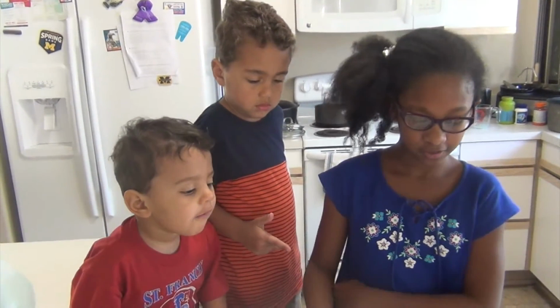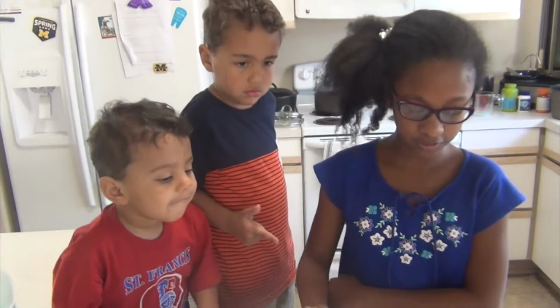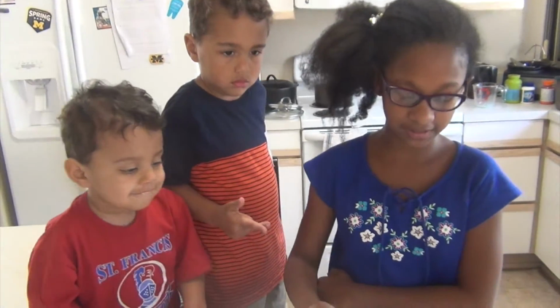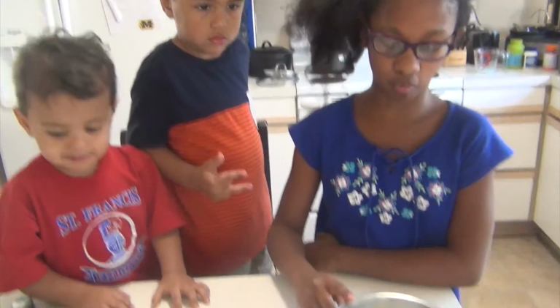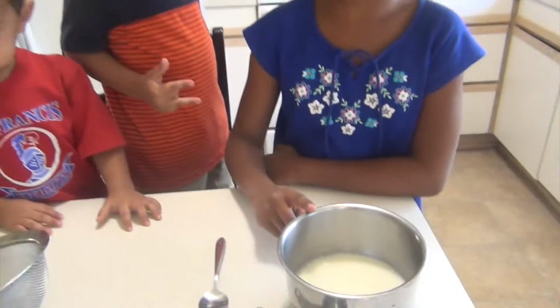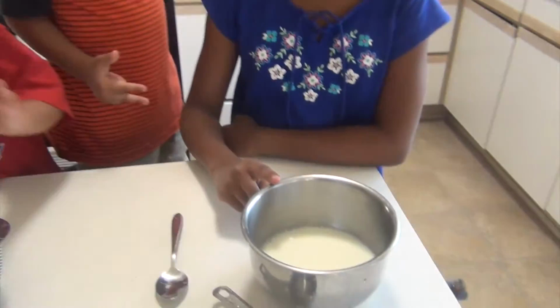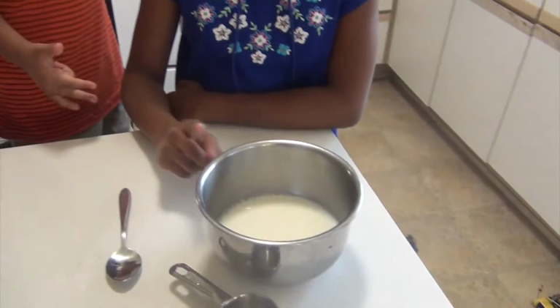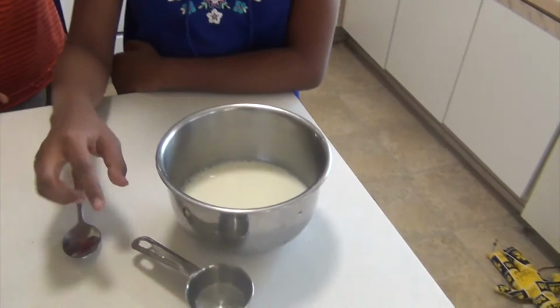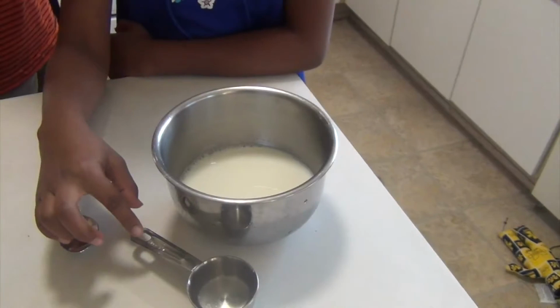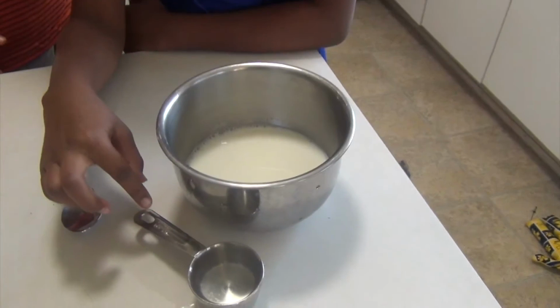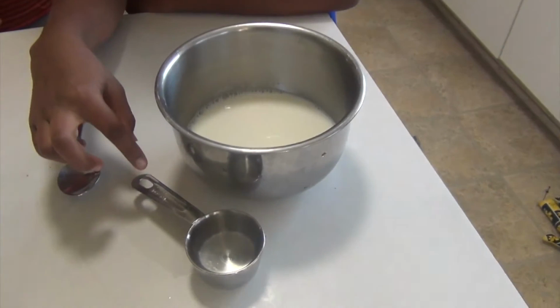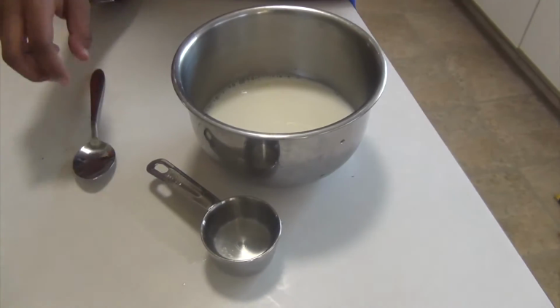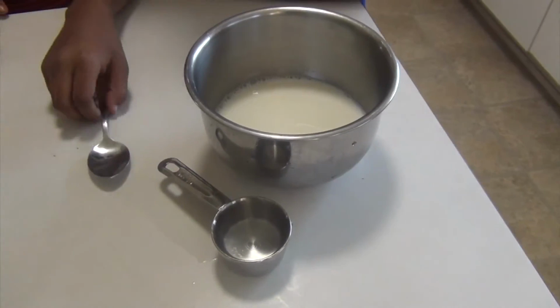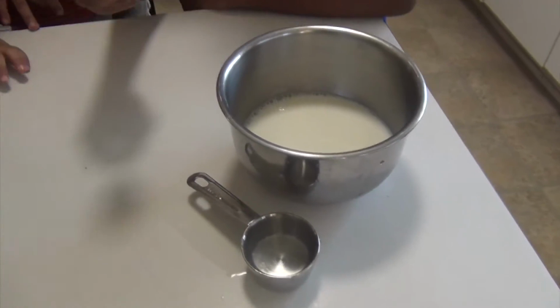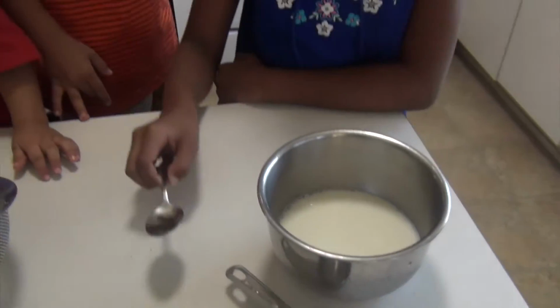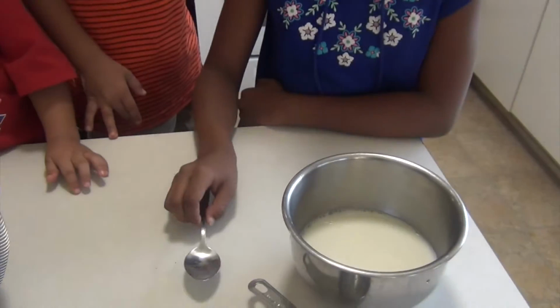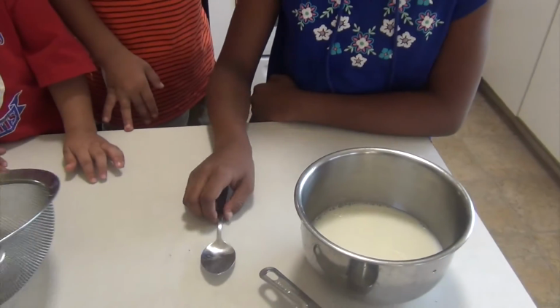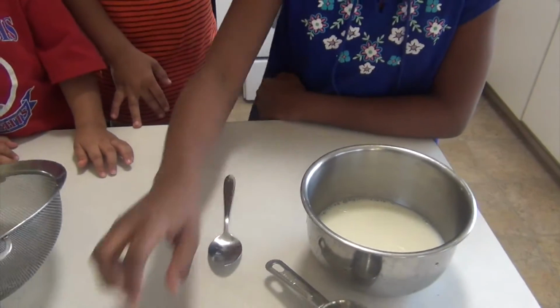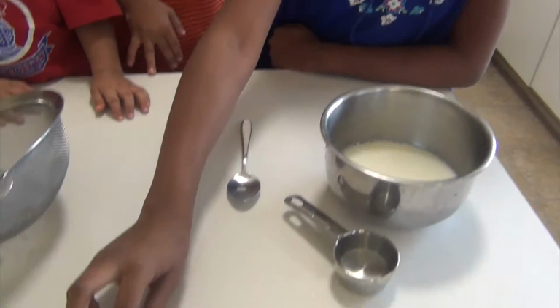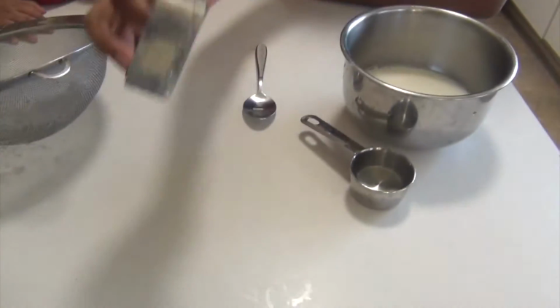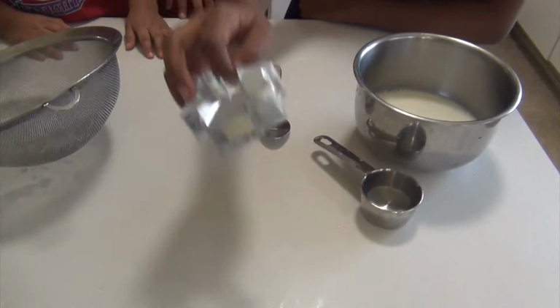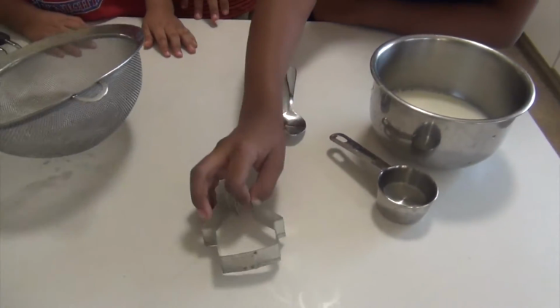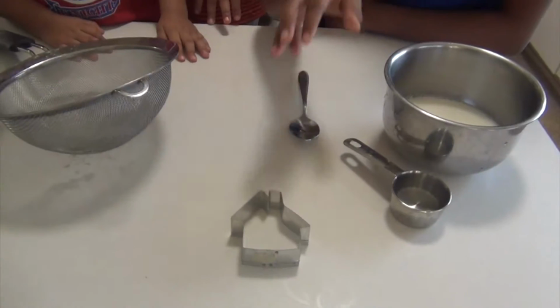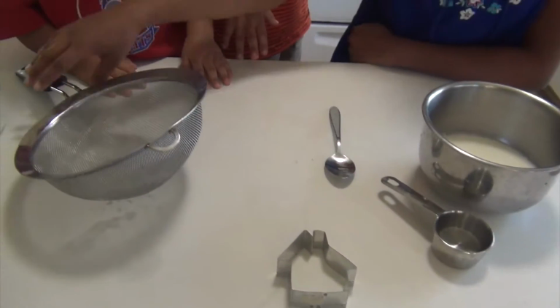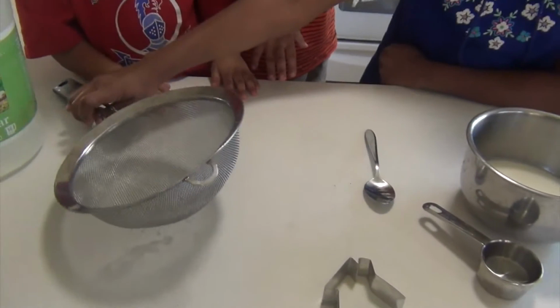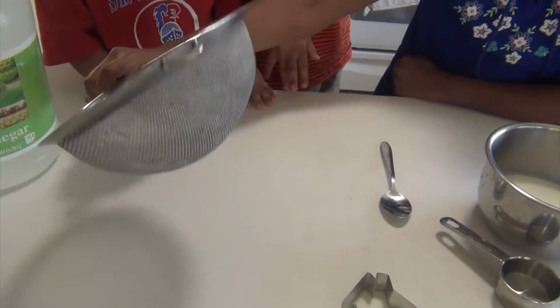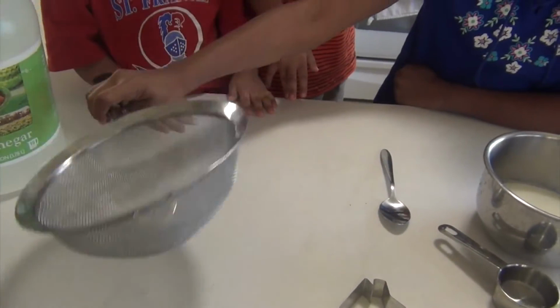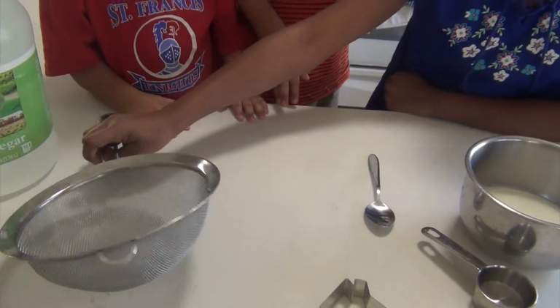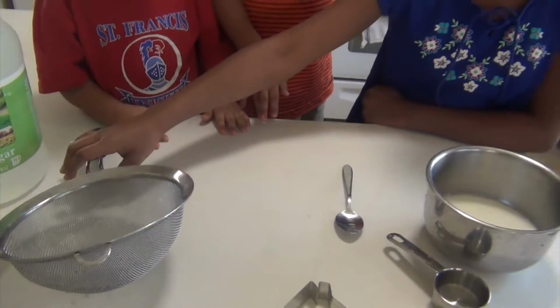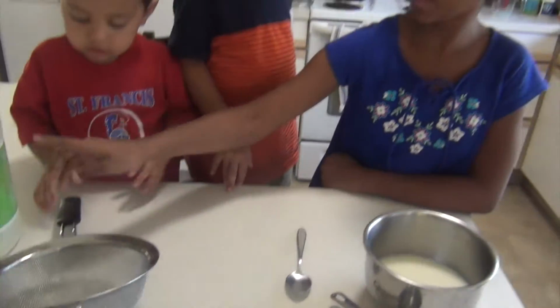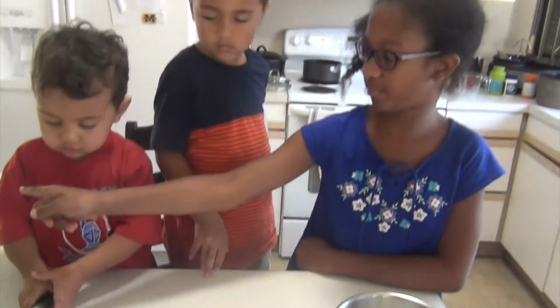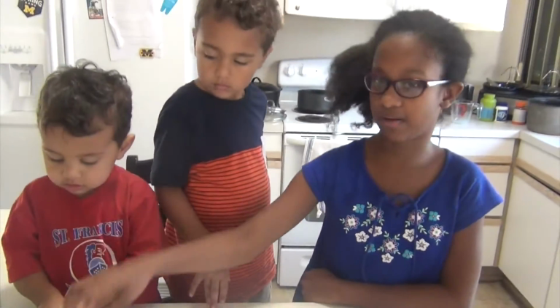So what you need is some warm milk, a quarter cup of vinegar, a spoon to mix with, a cookie cutter, a strainer, and some paper towels.